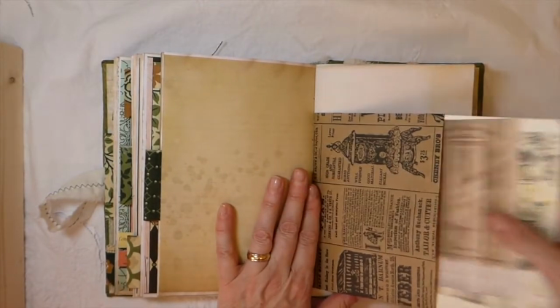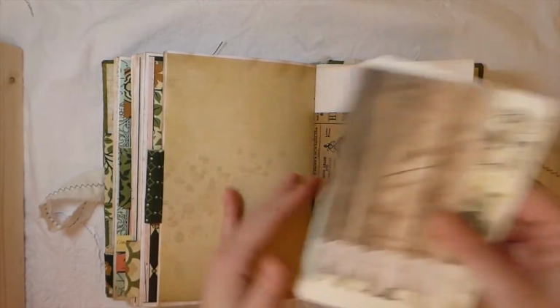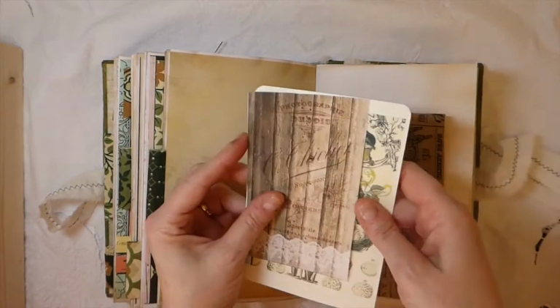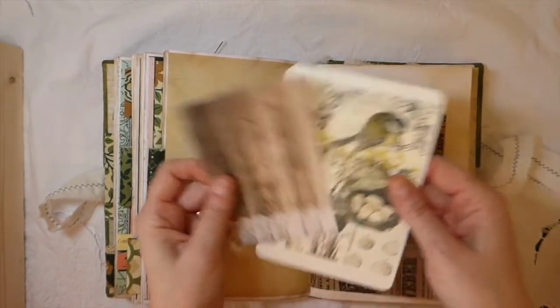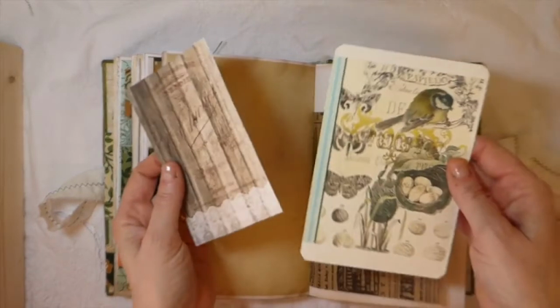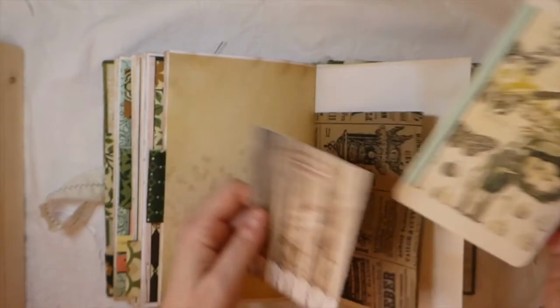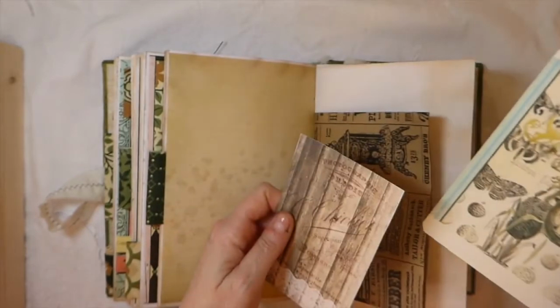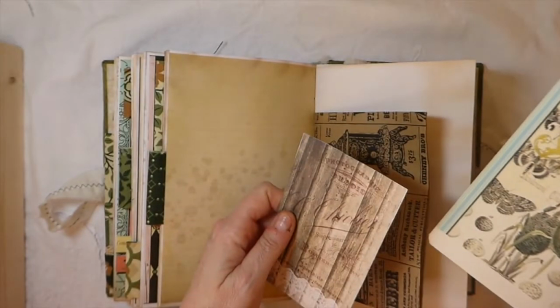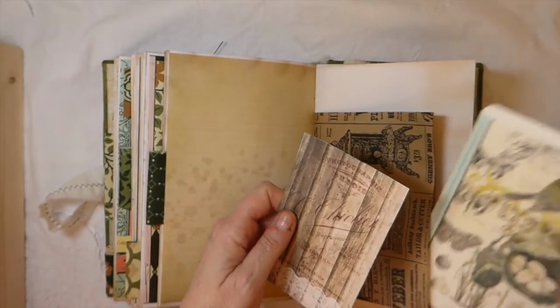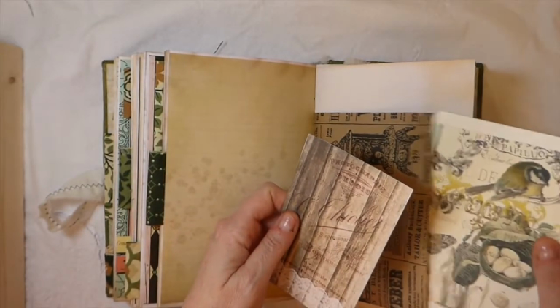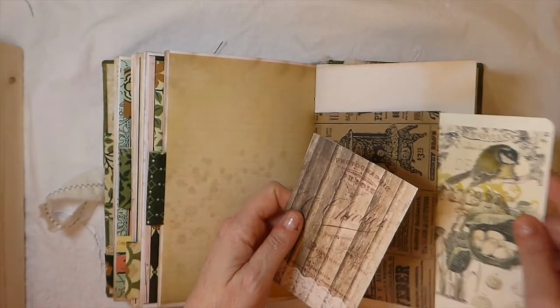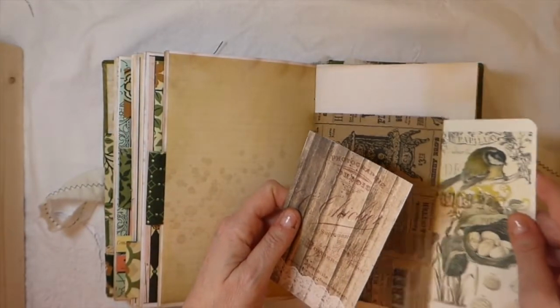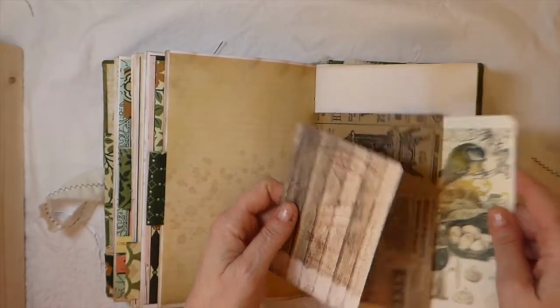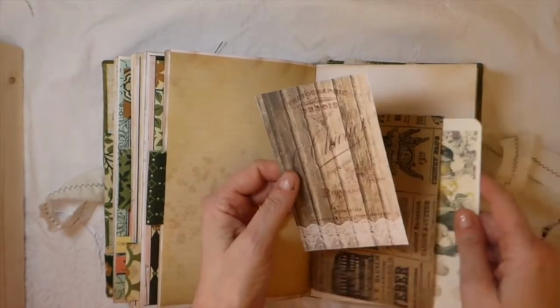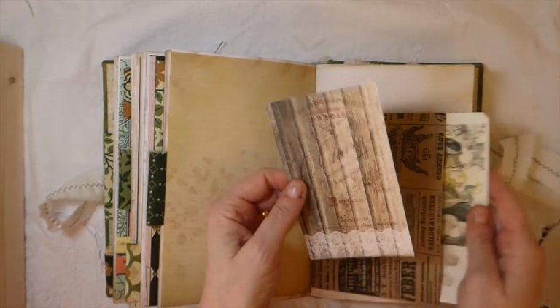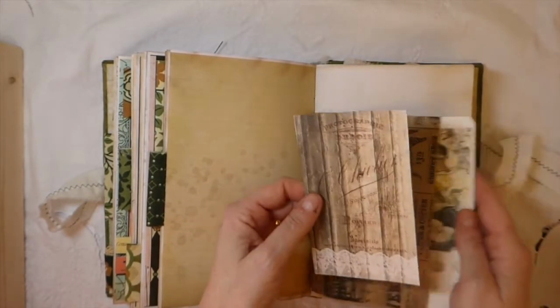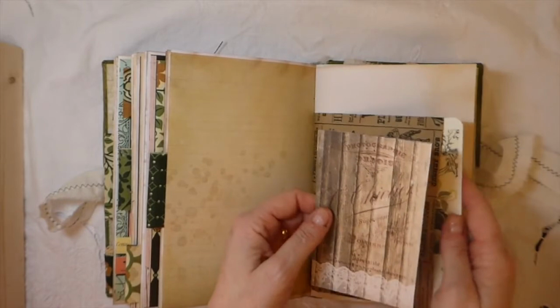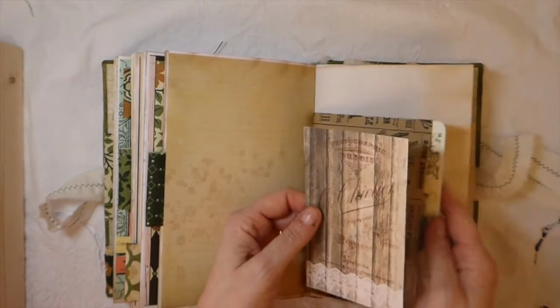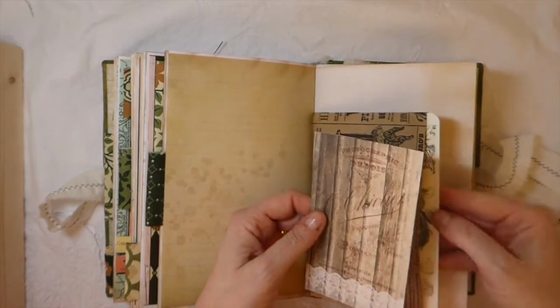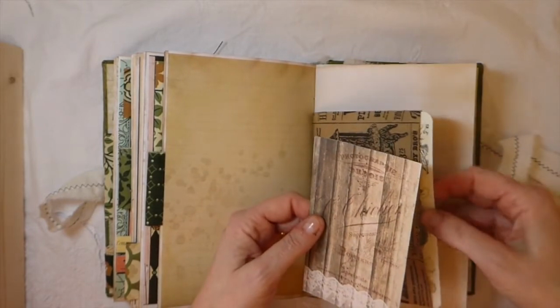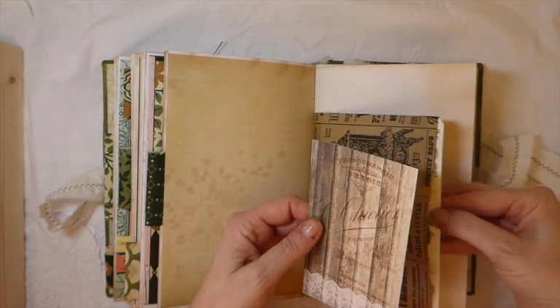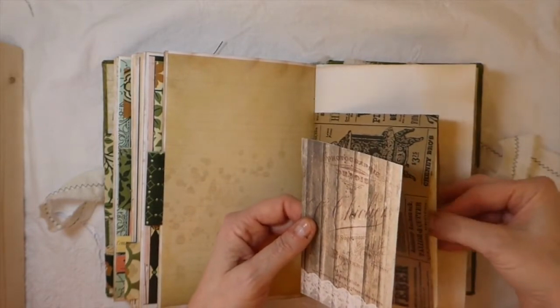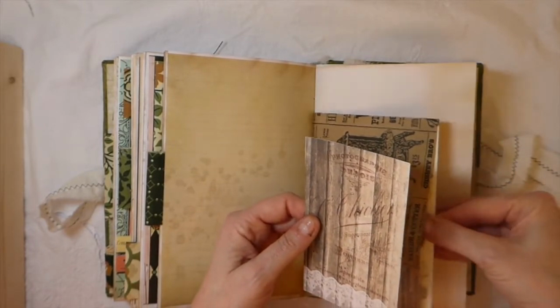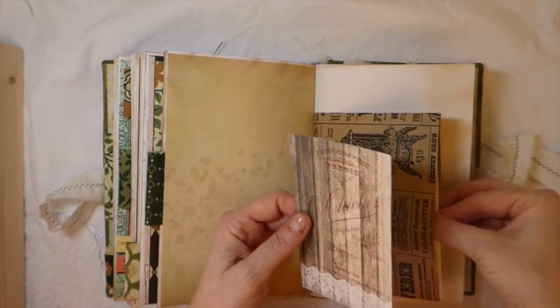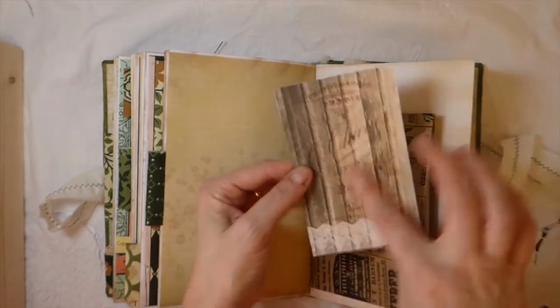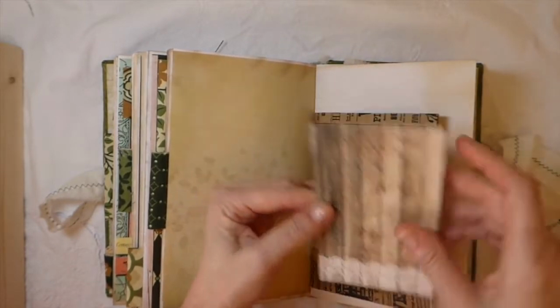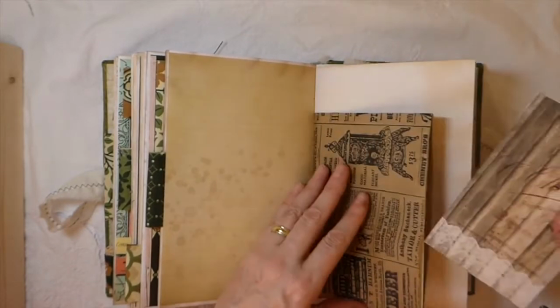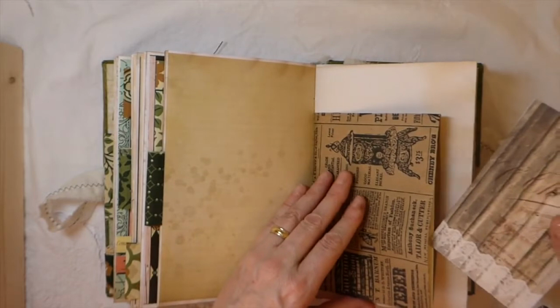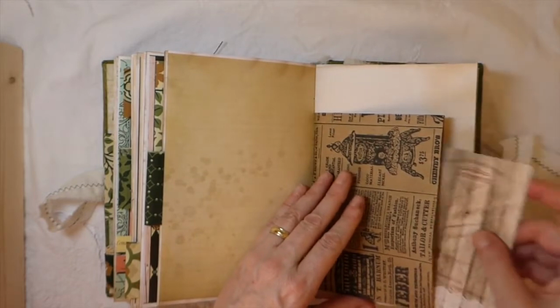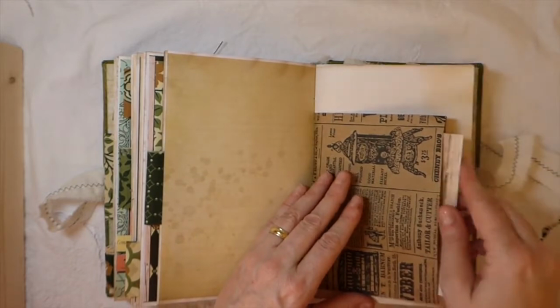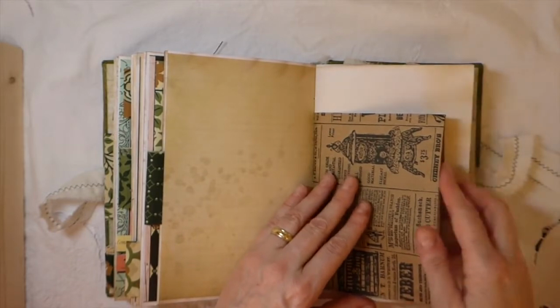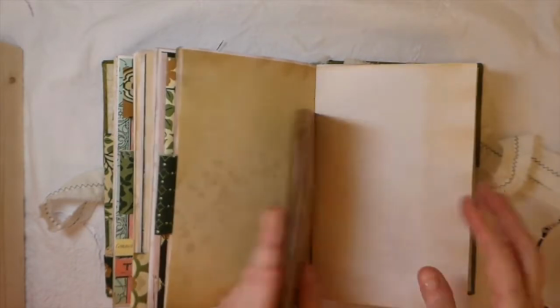And then here I've just included another little journal card. And then I believe this one is a Tracy Fox, but it went nicely with it, so I've tucked that in there.